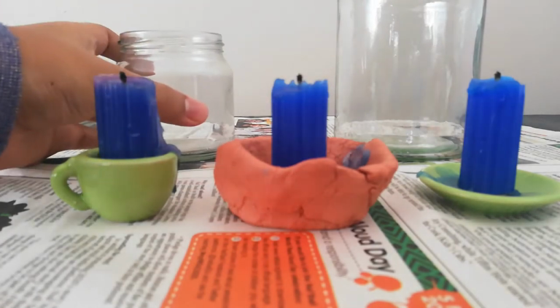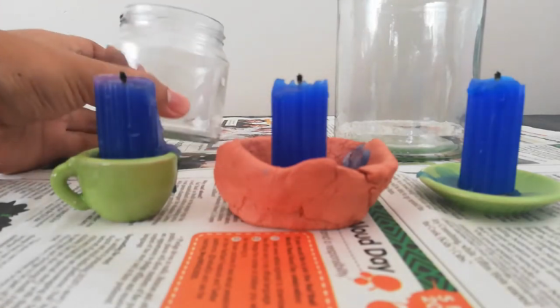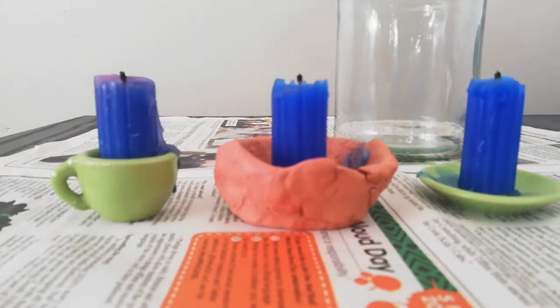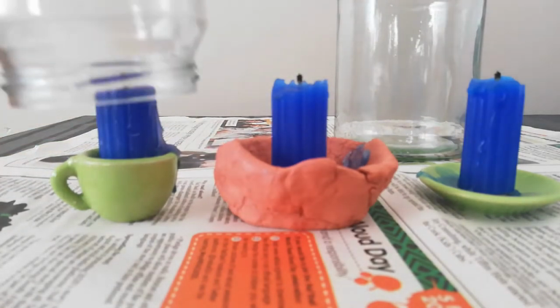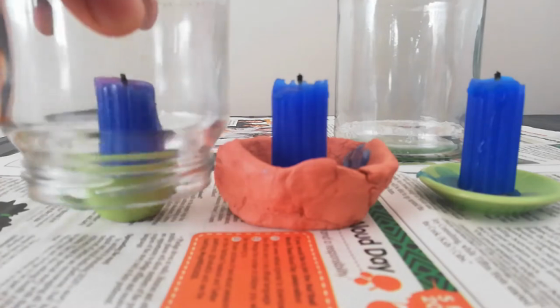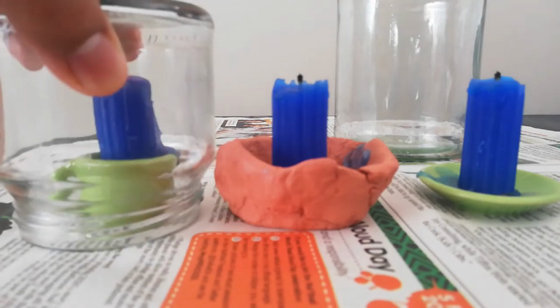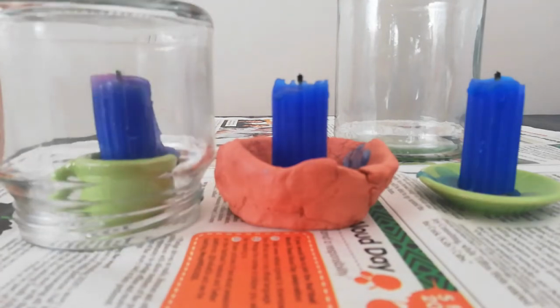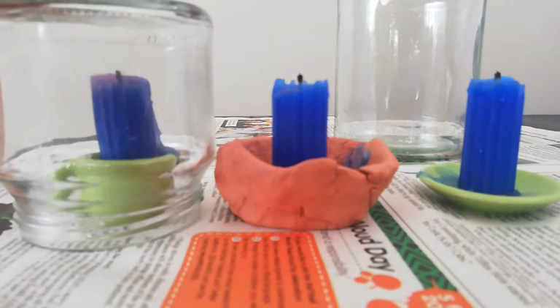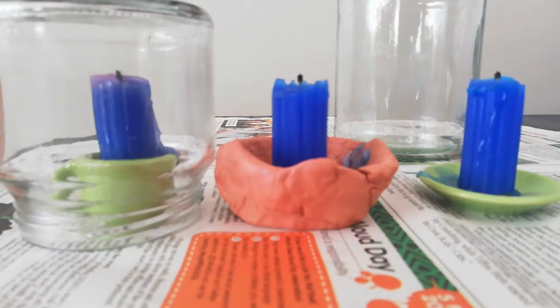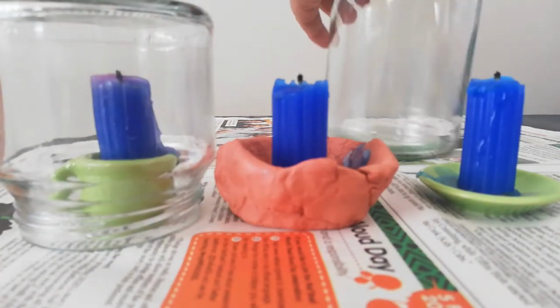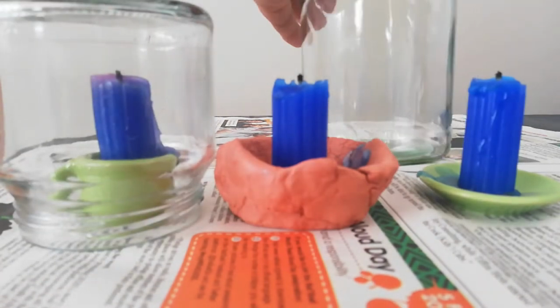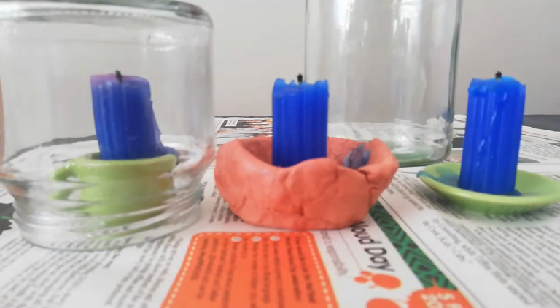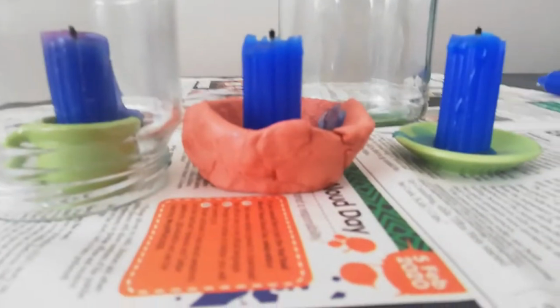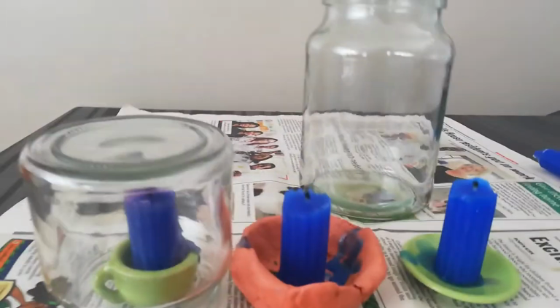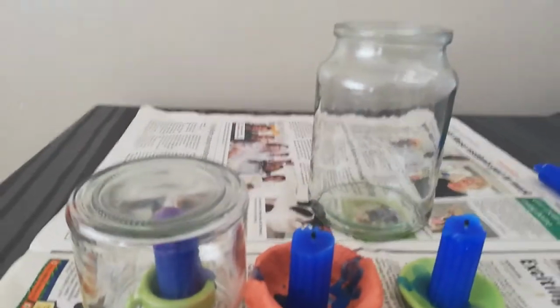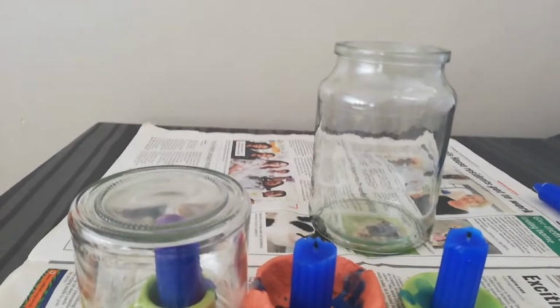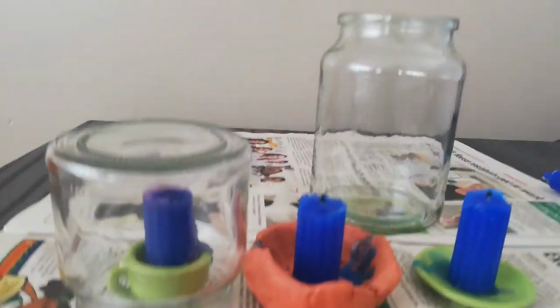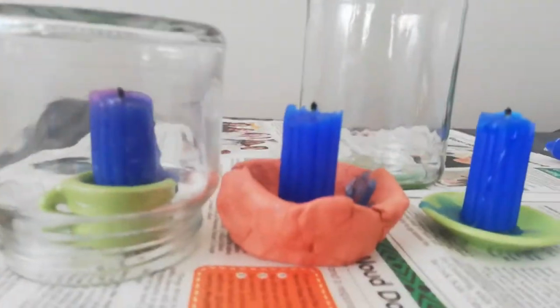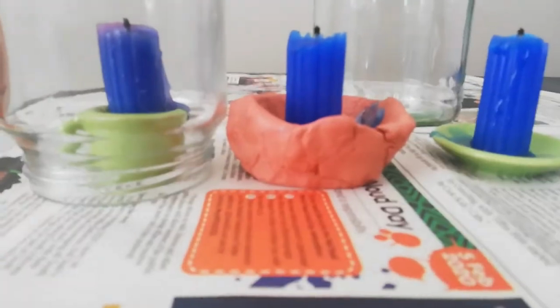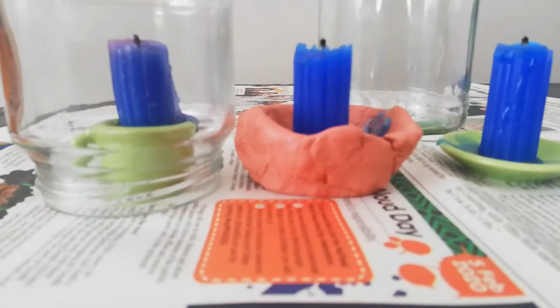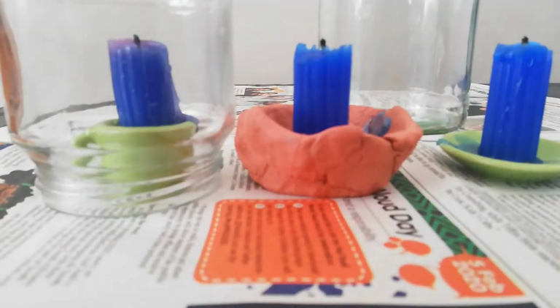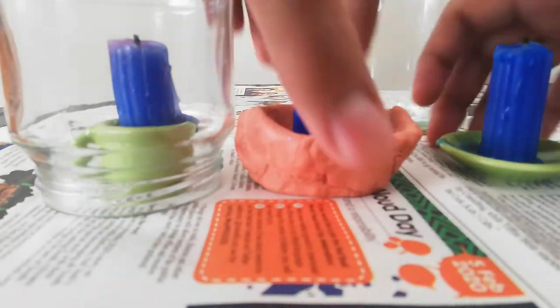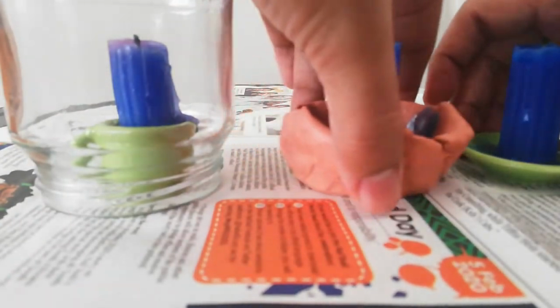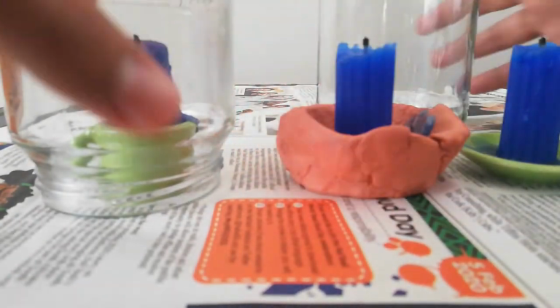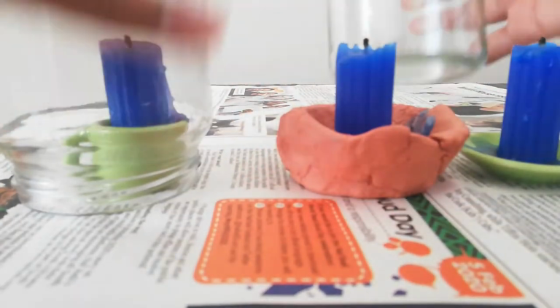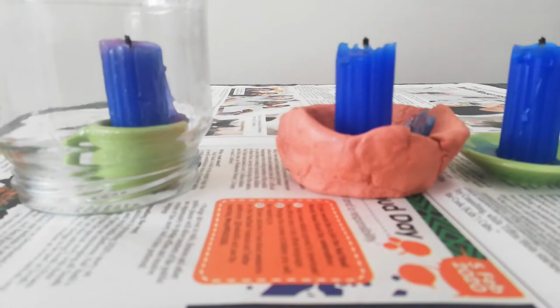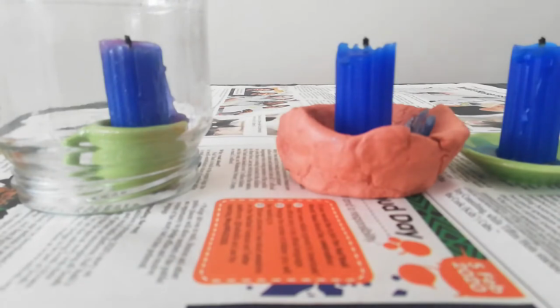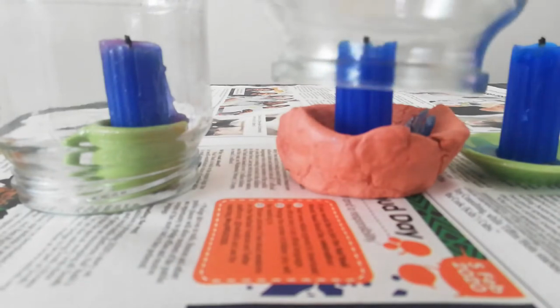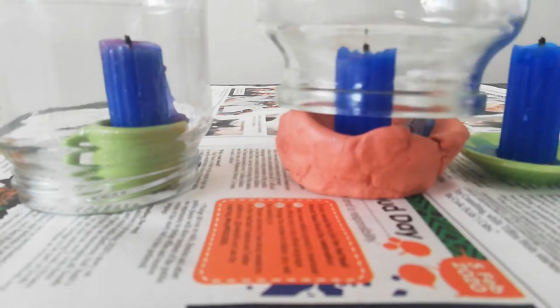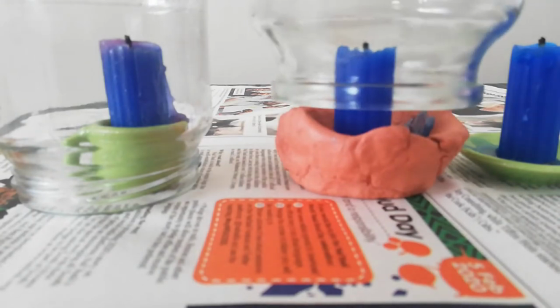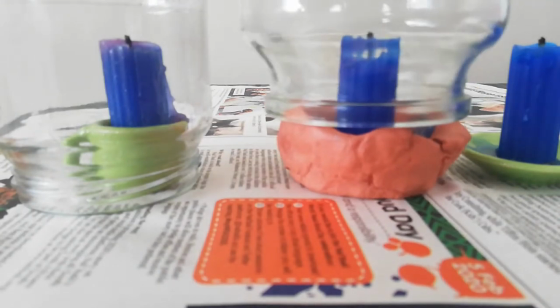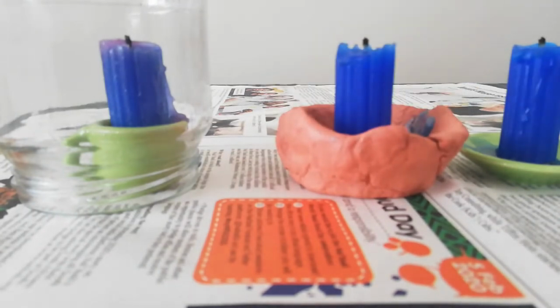So I'm going to put this jar — this one will go over this one. The bigger jar, let me just hold it up so you can see how much bigger it is. It's going to go over my second candle. Oh, my good grief, it doesn't fit.